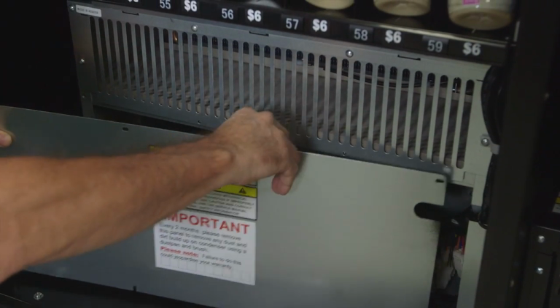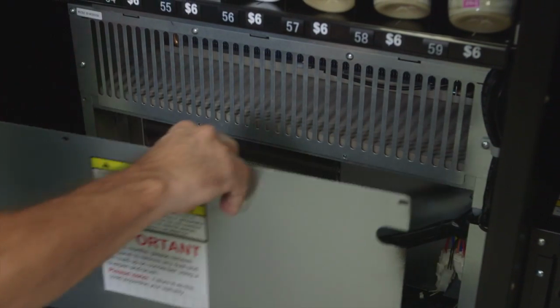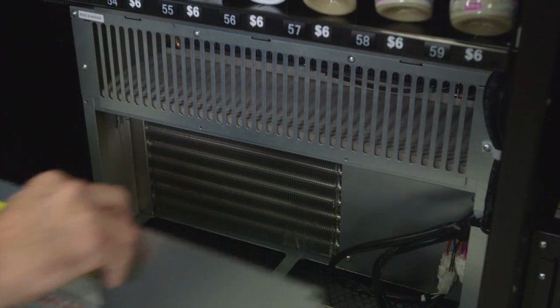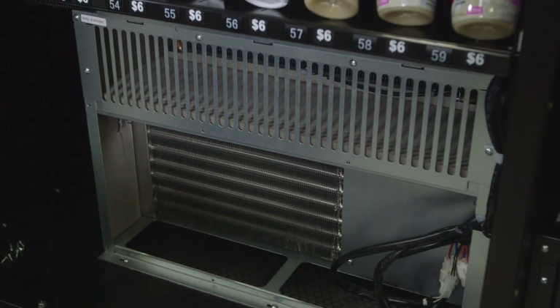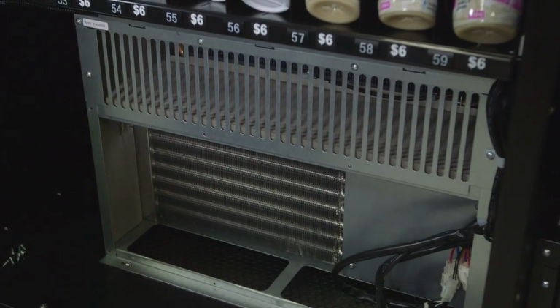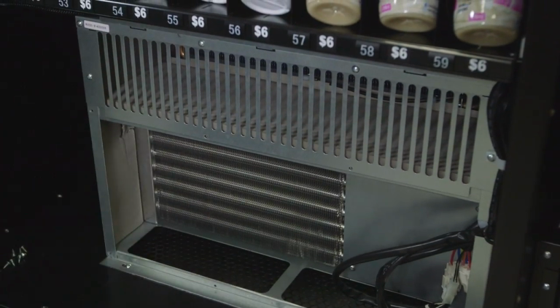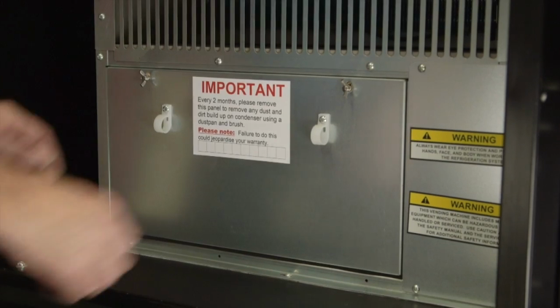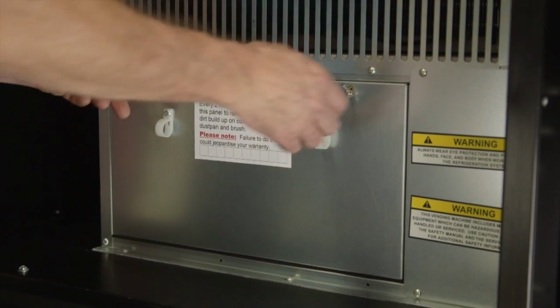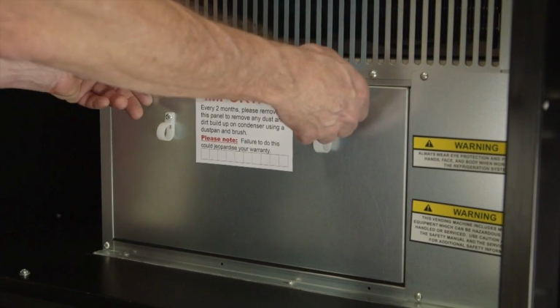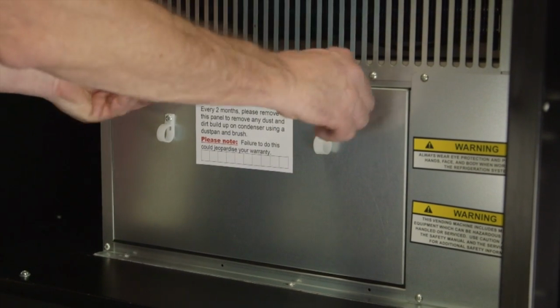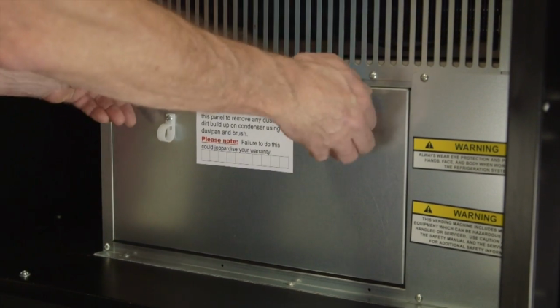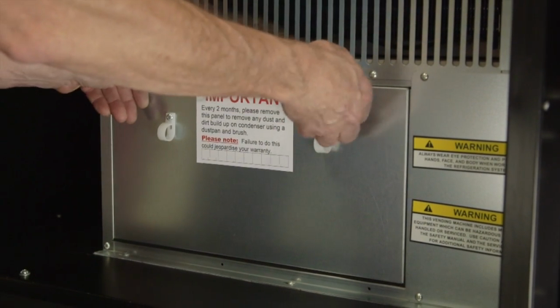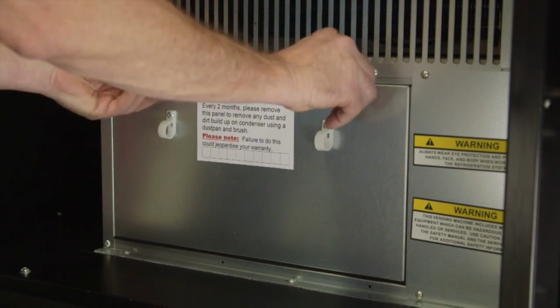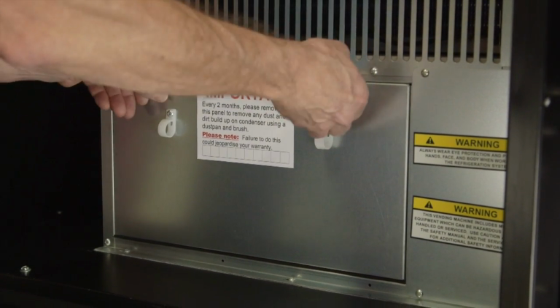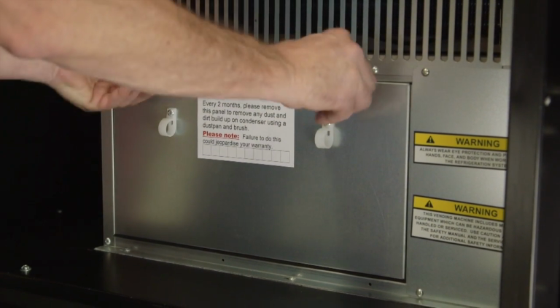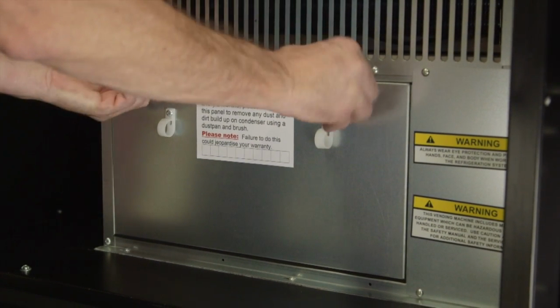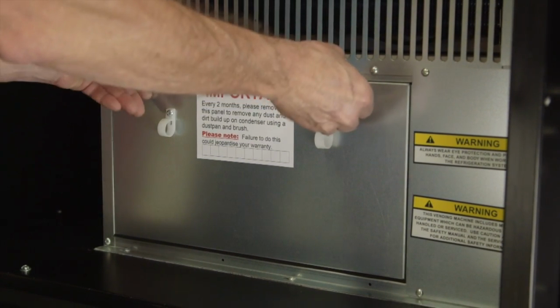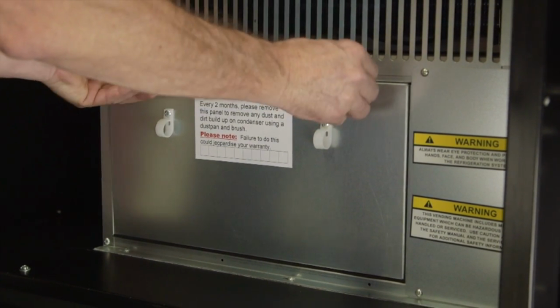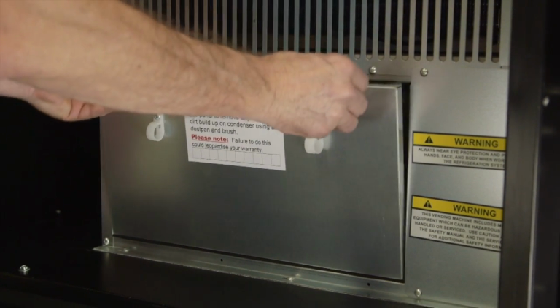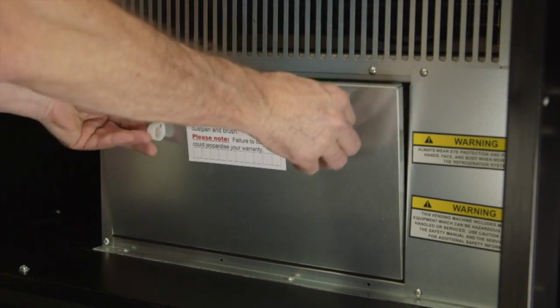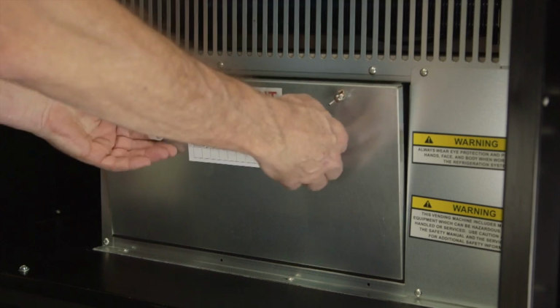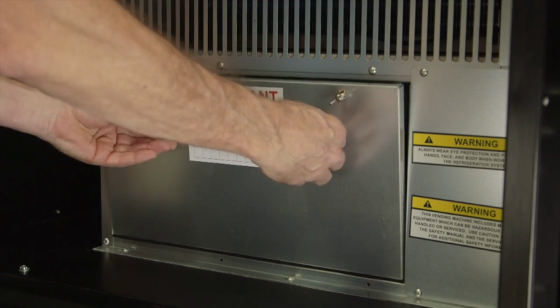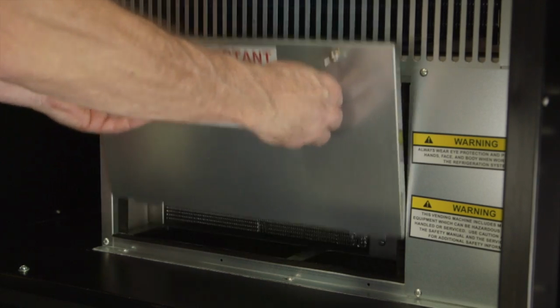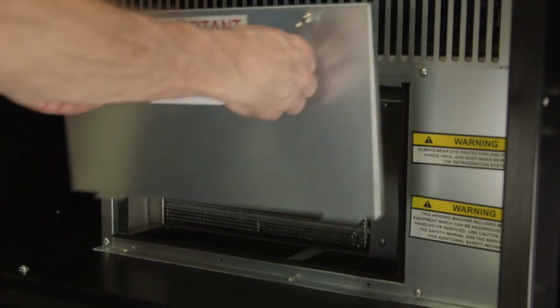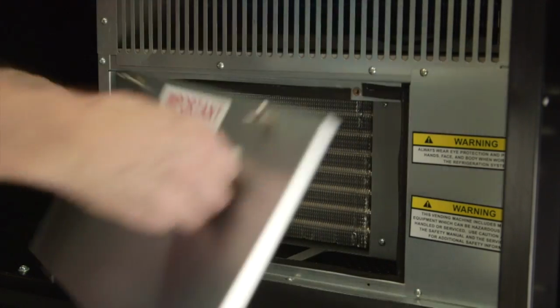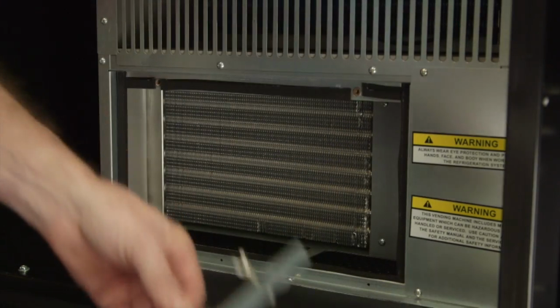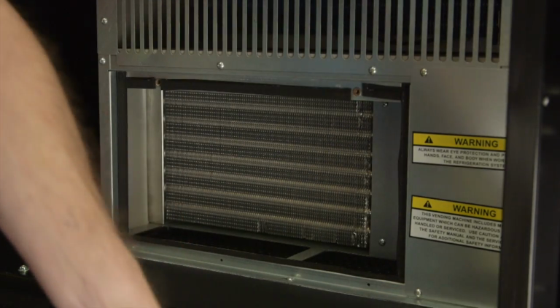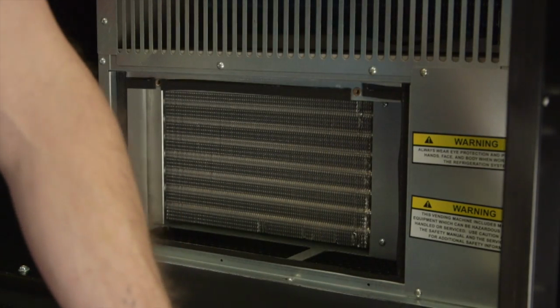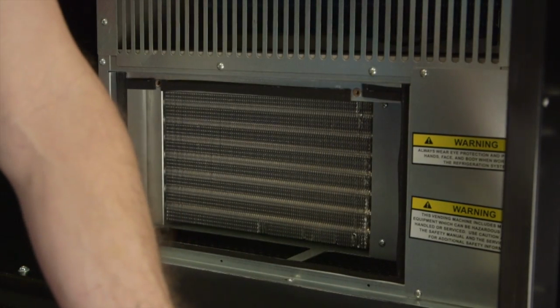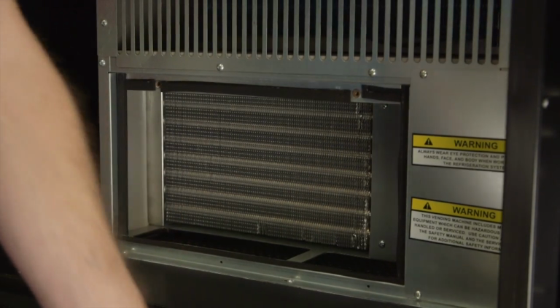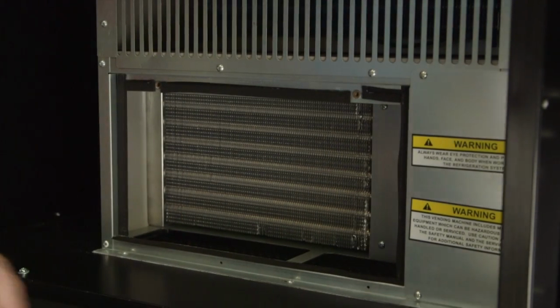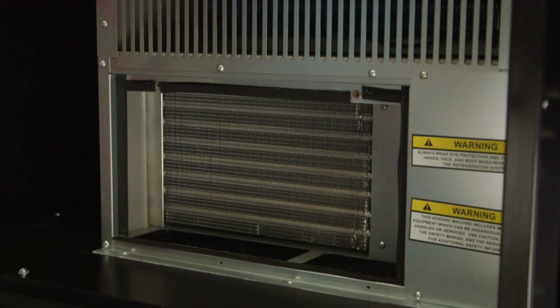Other machines may have separate covers on the left and right as shown. You remove this condenser cover by undoing the two wing screws on the top of the left-hand side cover and removing the cover.